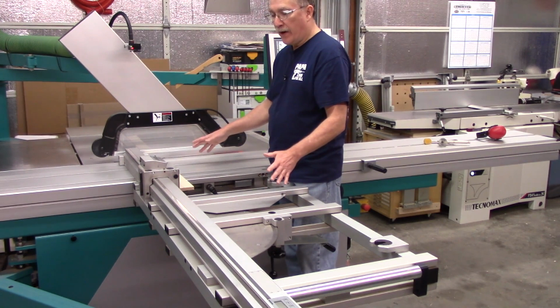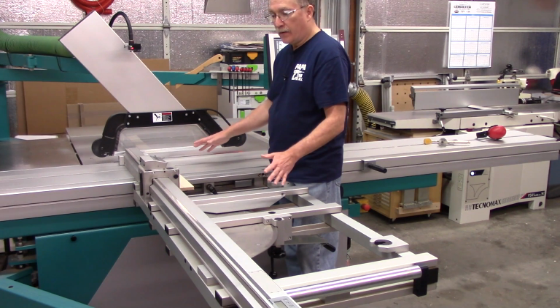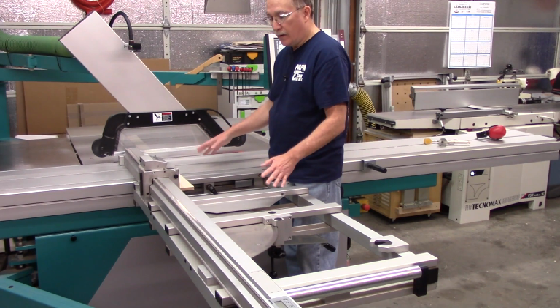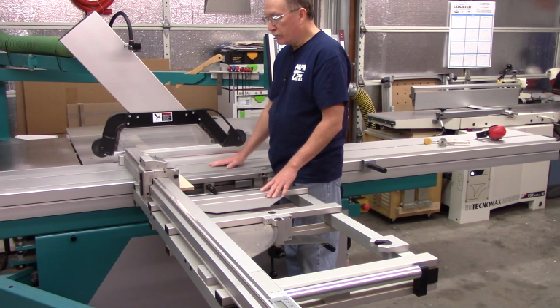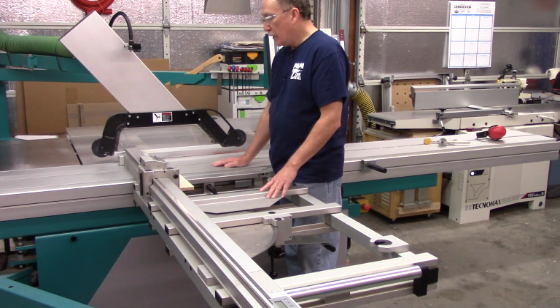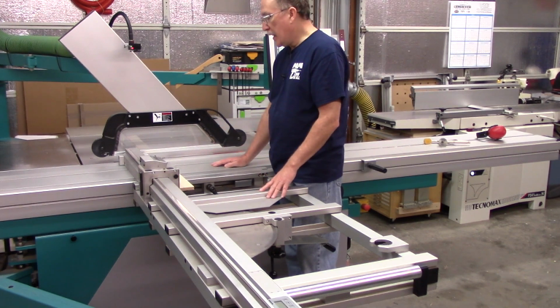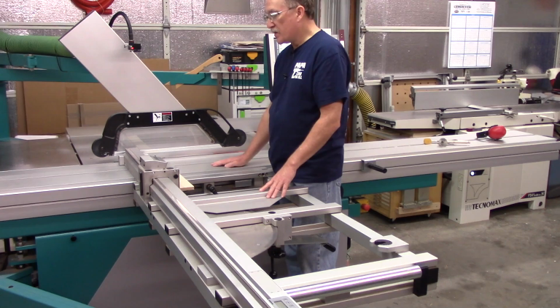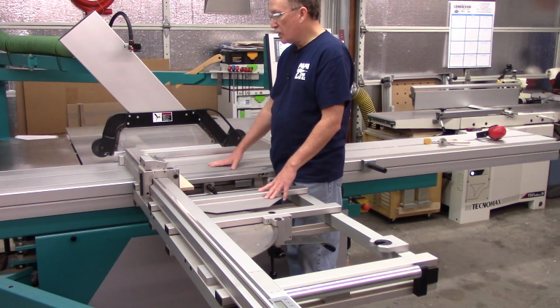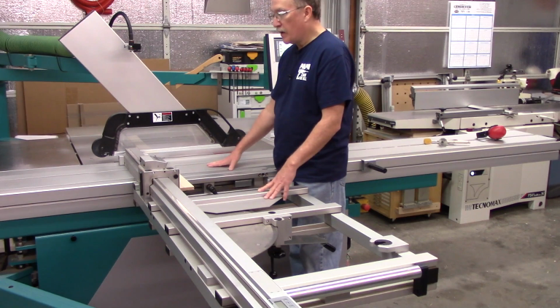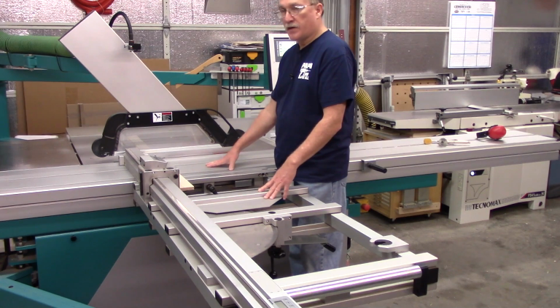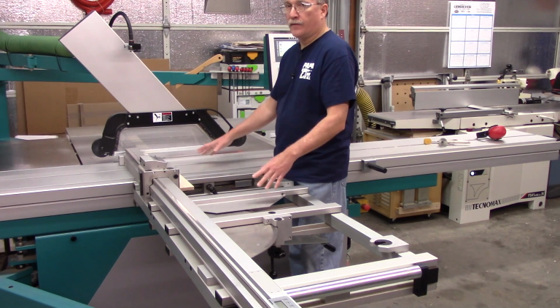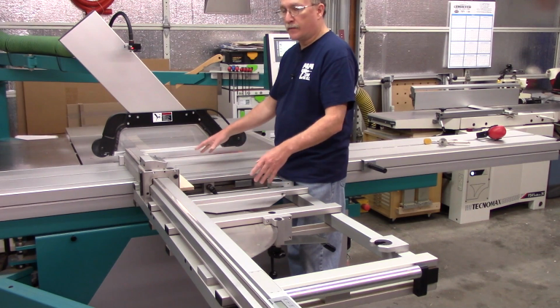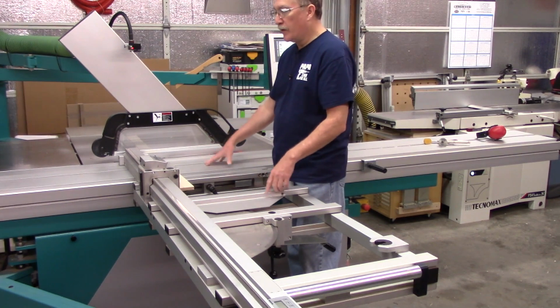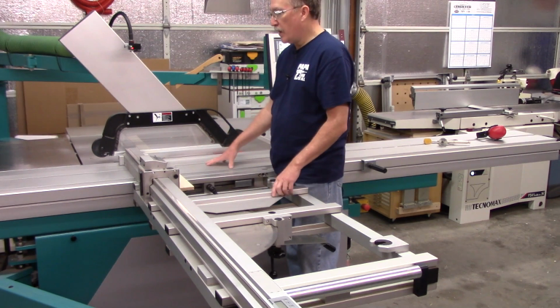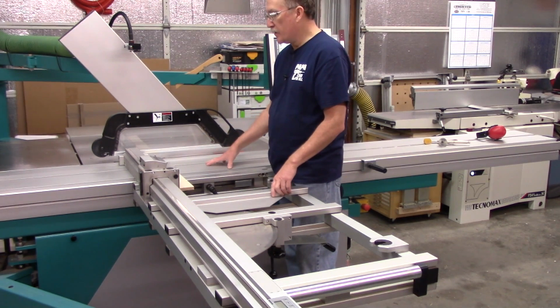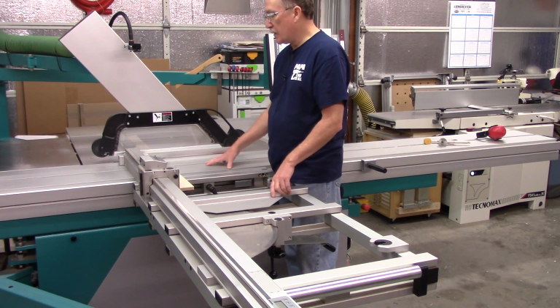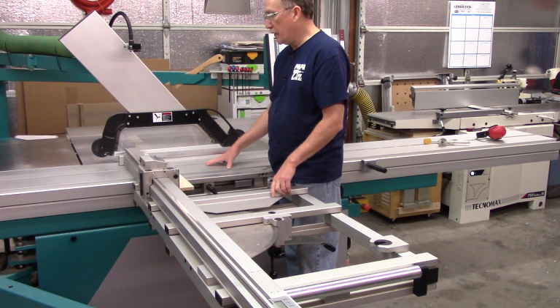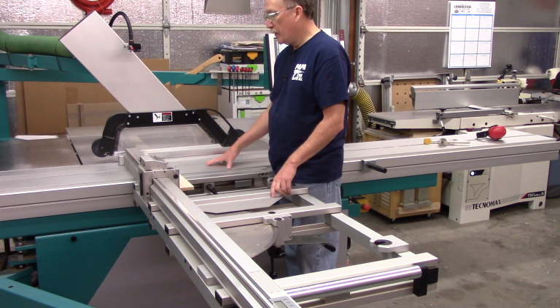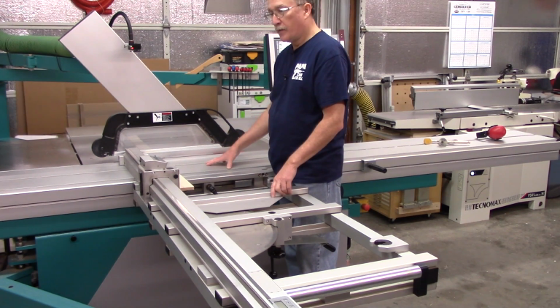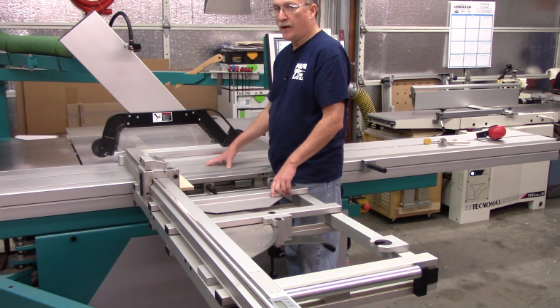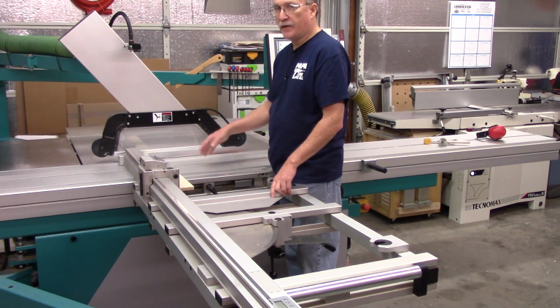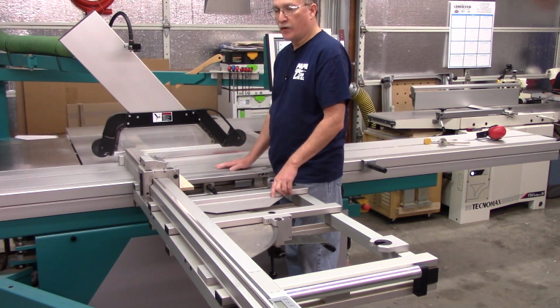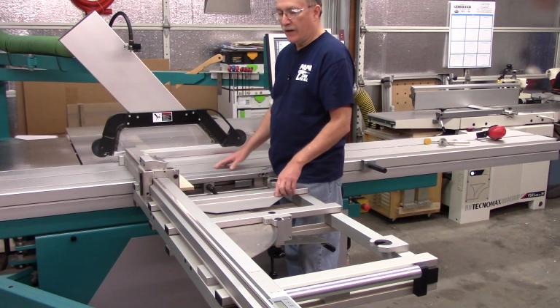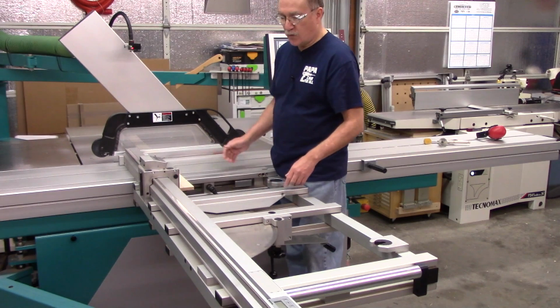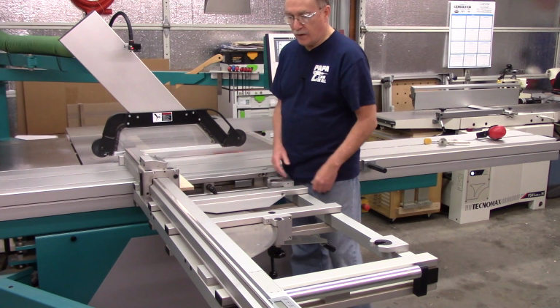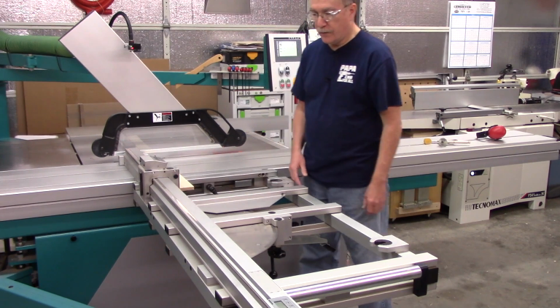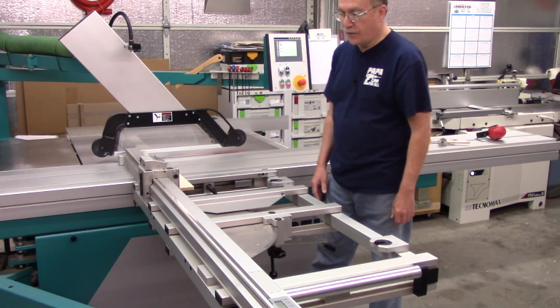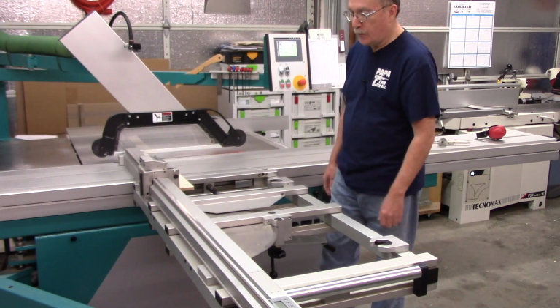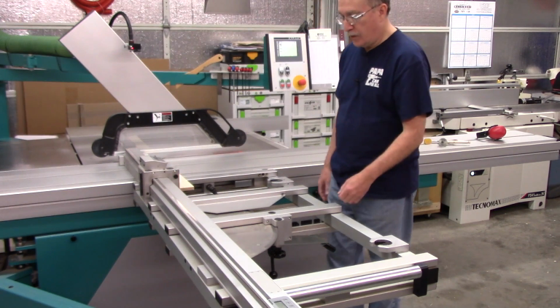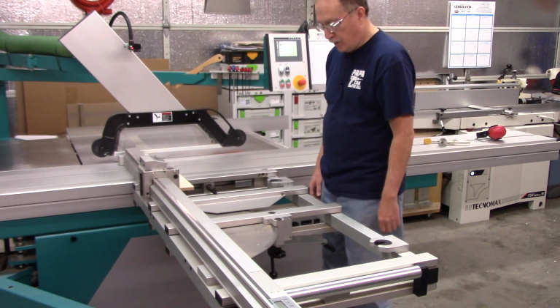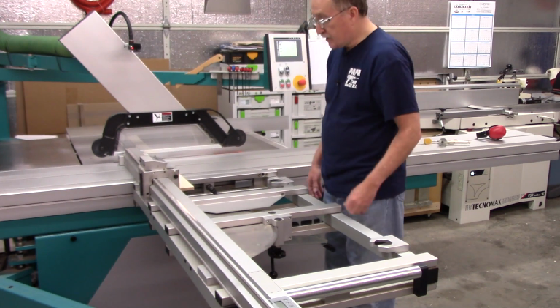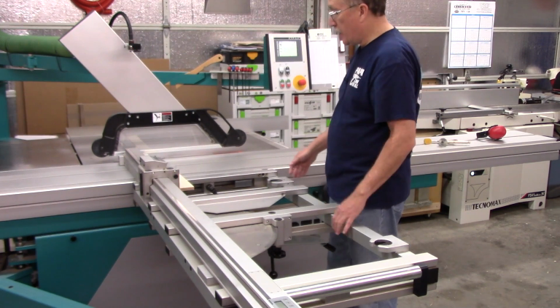I ran a cabinet saw, a contractor saw for 25 years. And to be honest with you, I never gave this one iota of thought. But it's there.